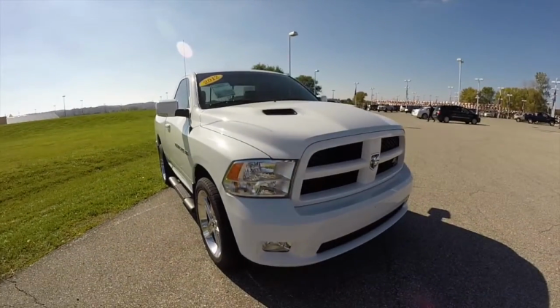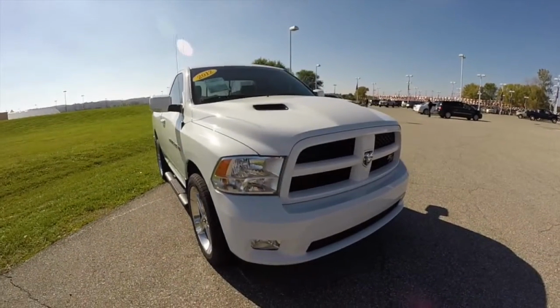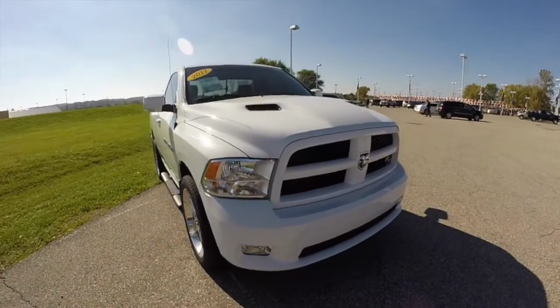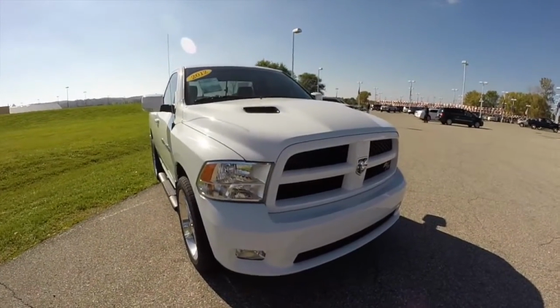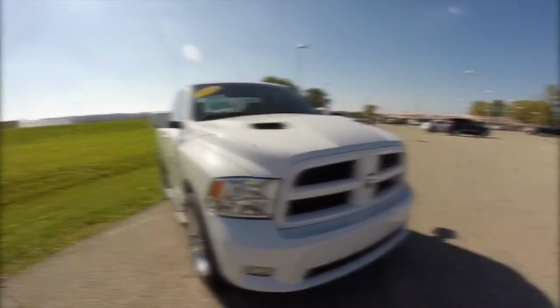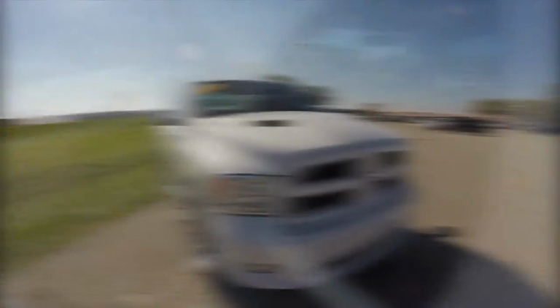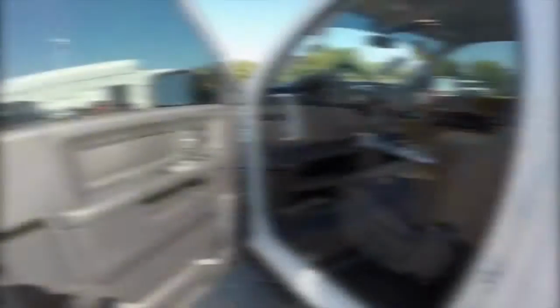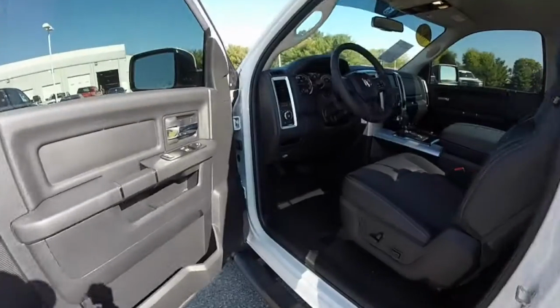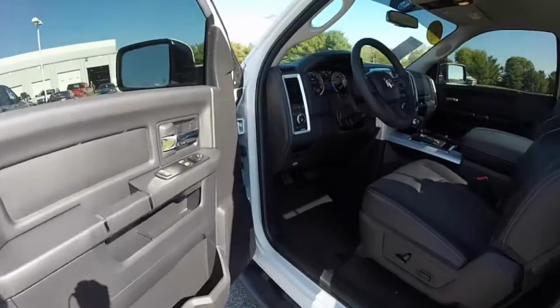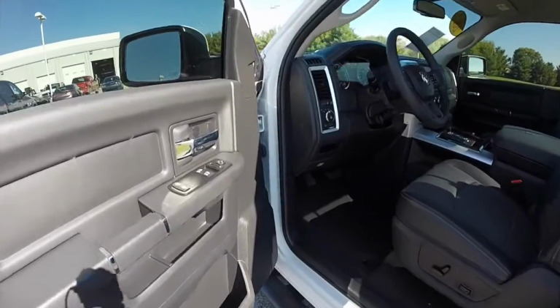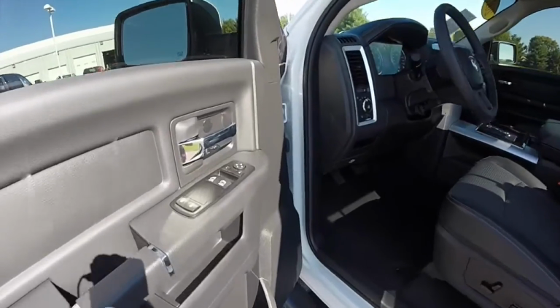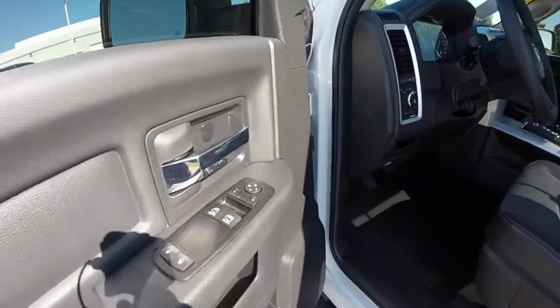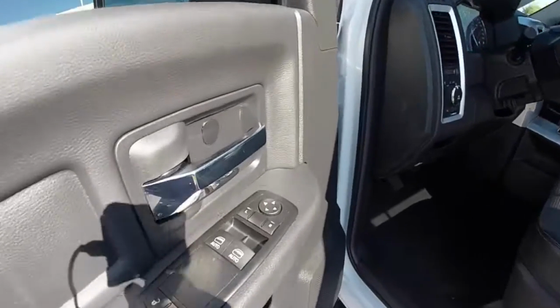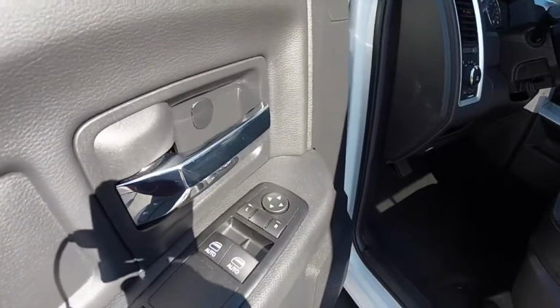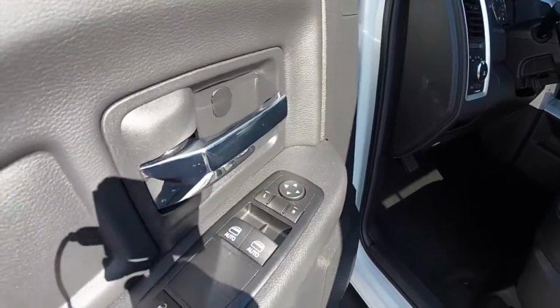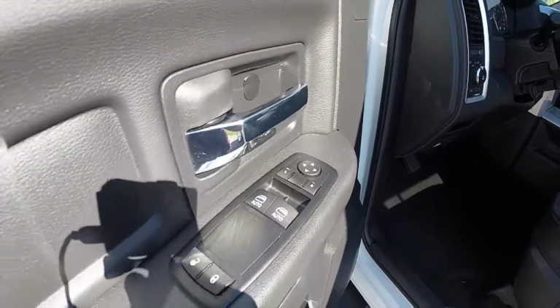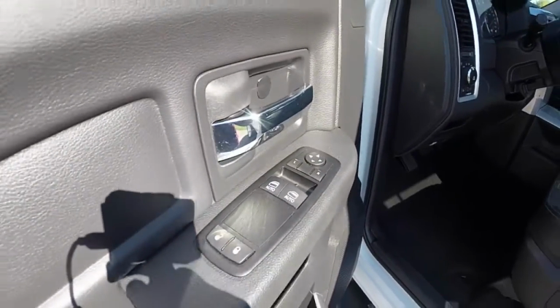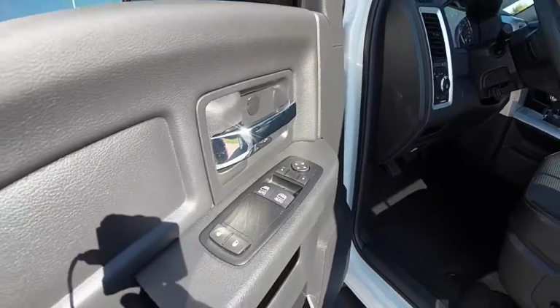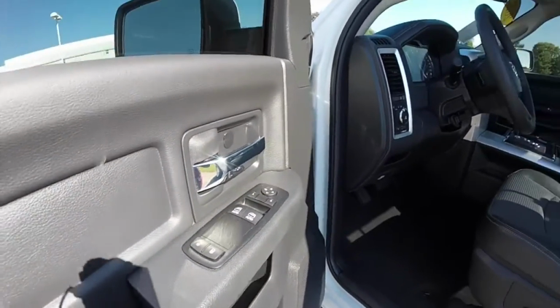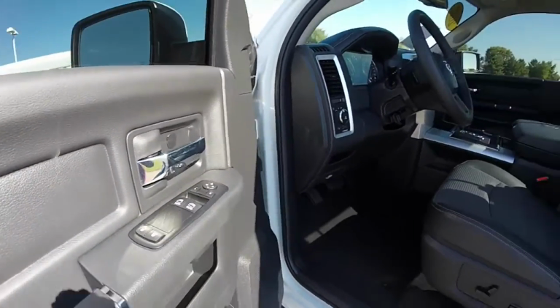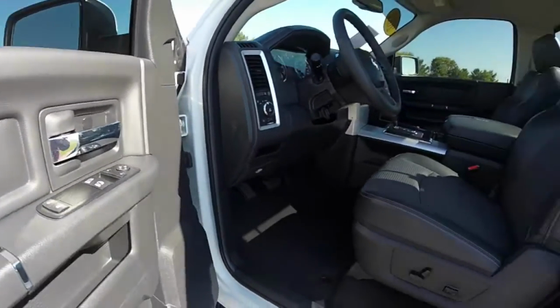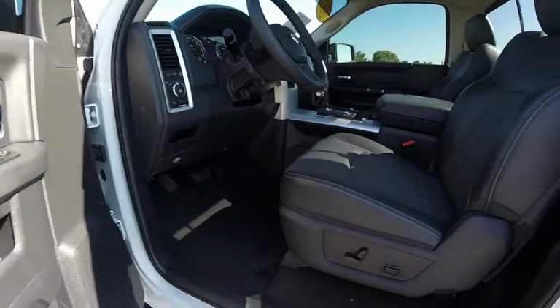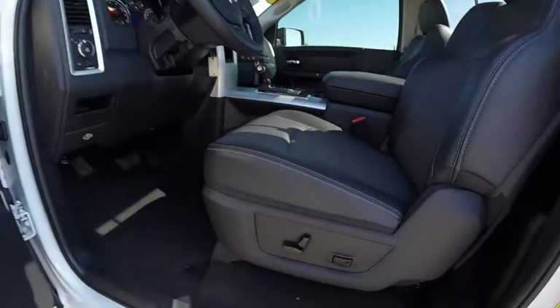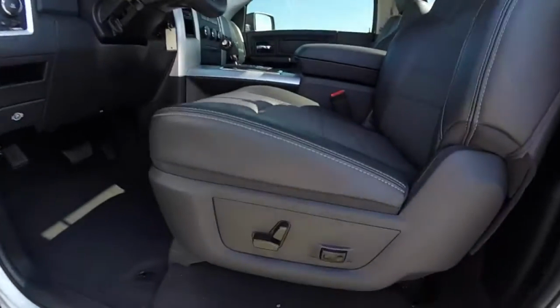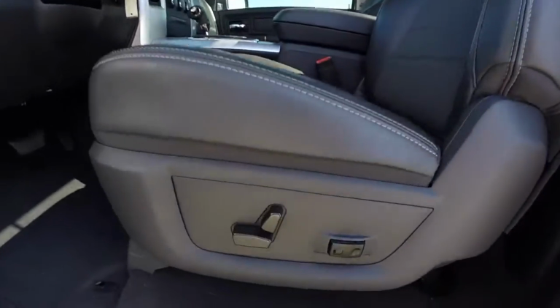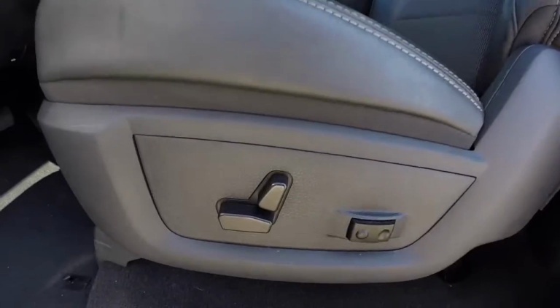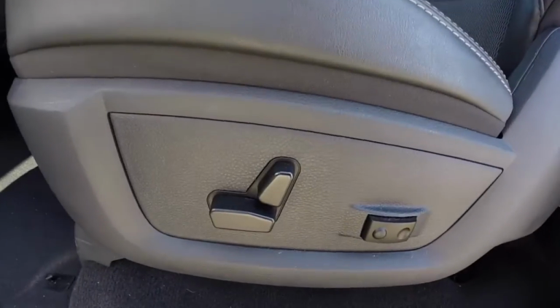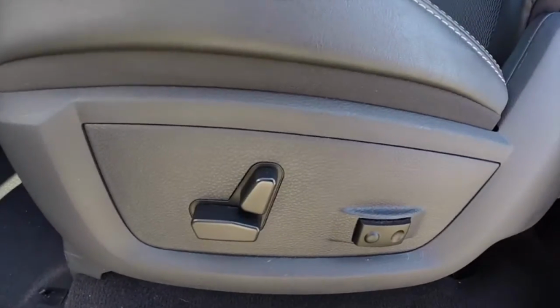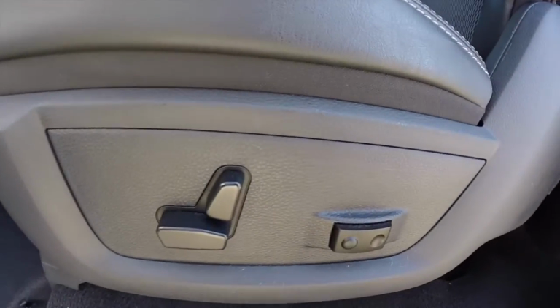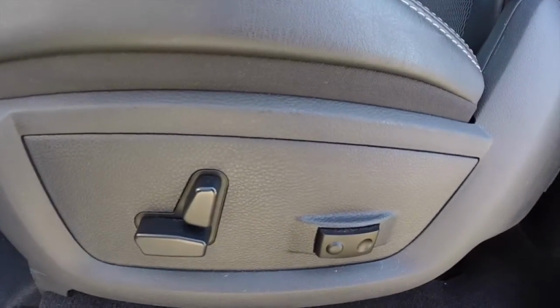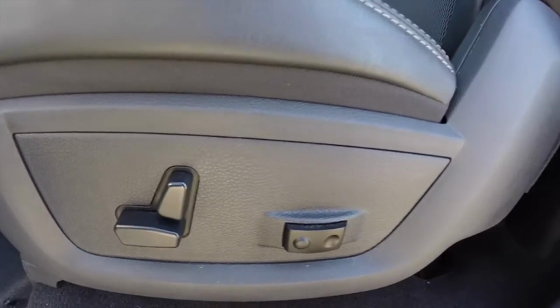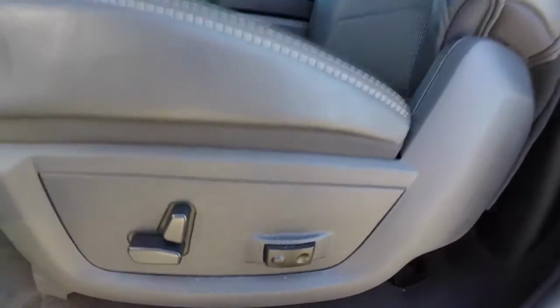Let's take a look at the interior. Inside we have power windows, power mirrors, and power door locks. The mirrors are also heated. 8-way power driver seat with 2-way adjustable lumbar support.